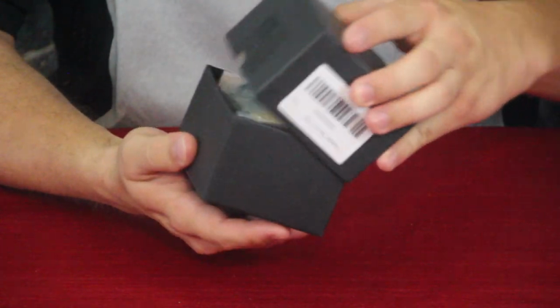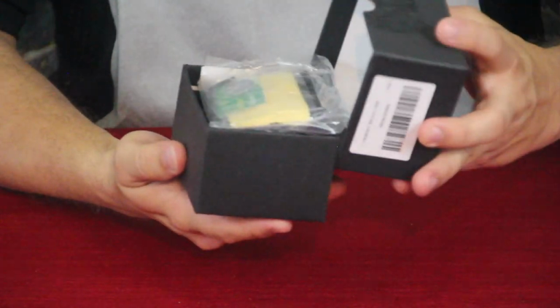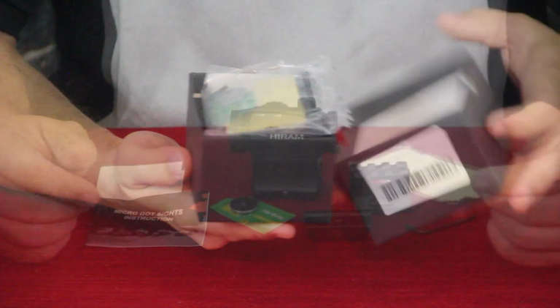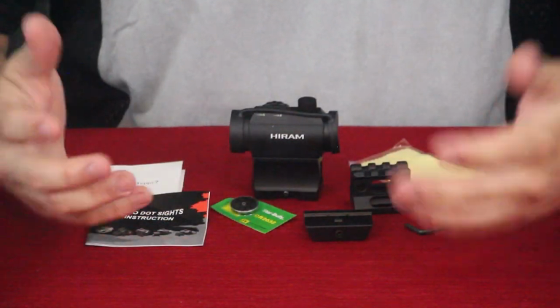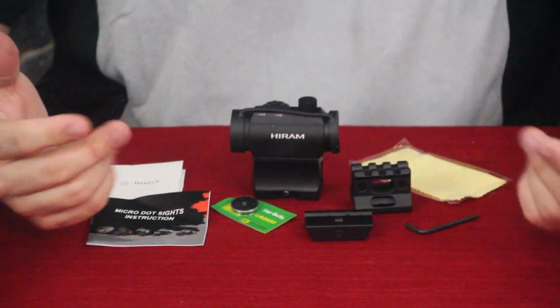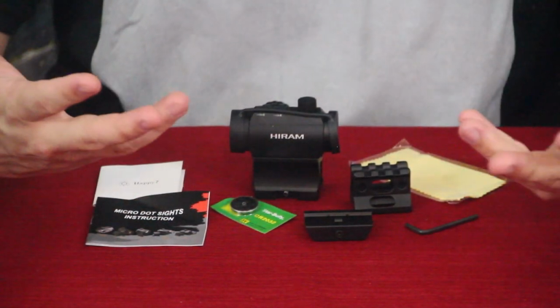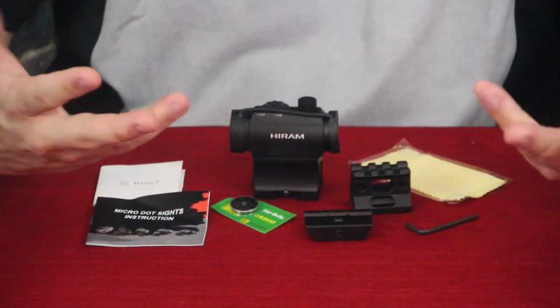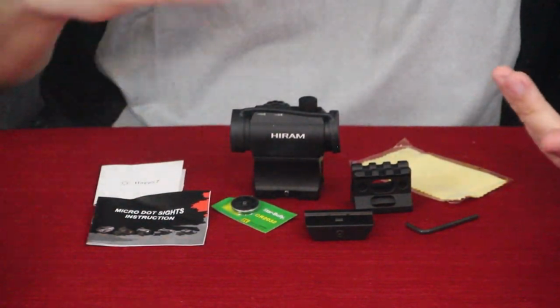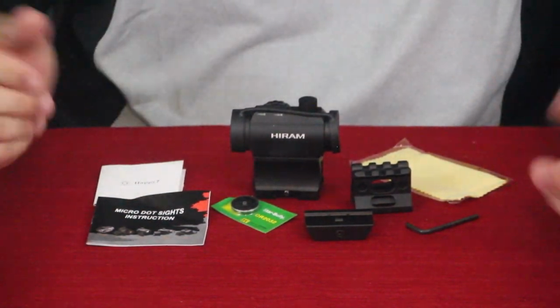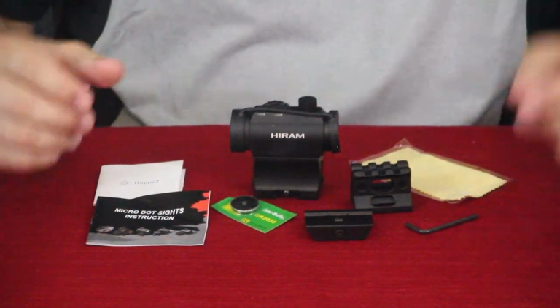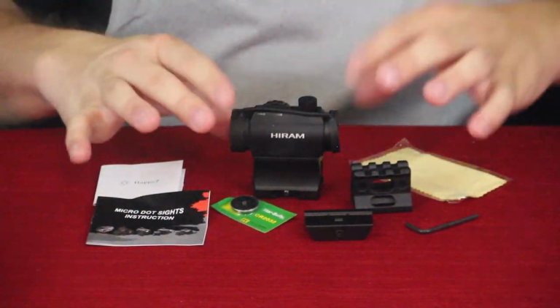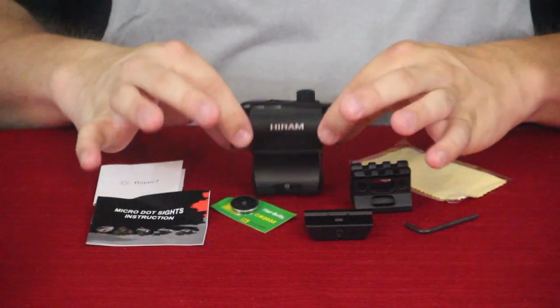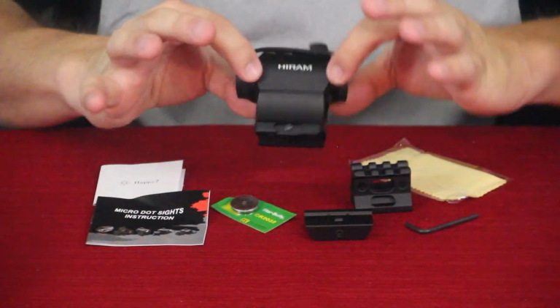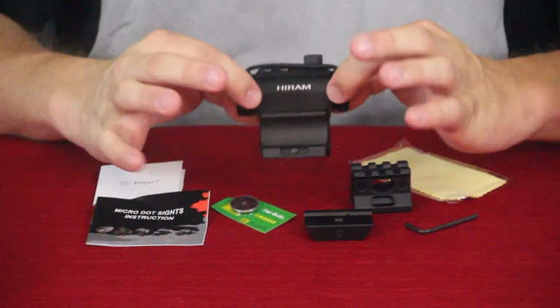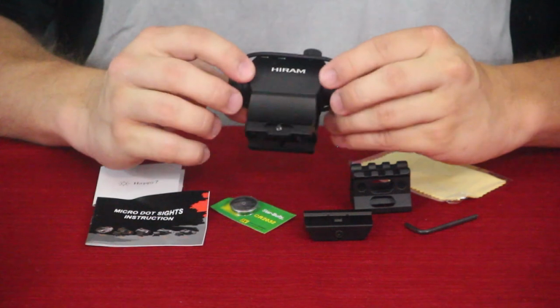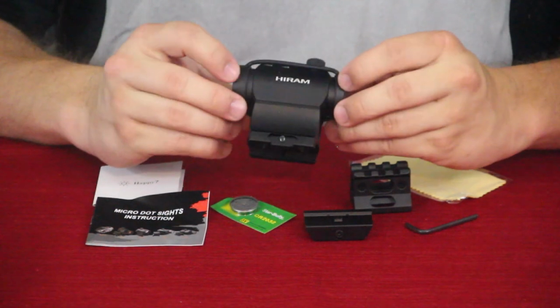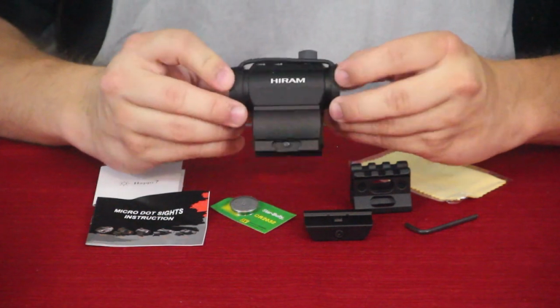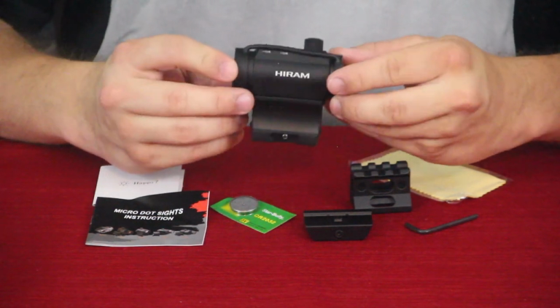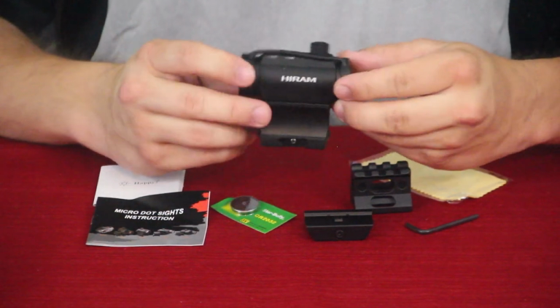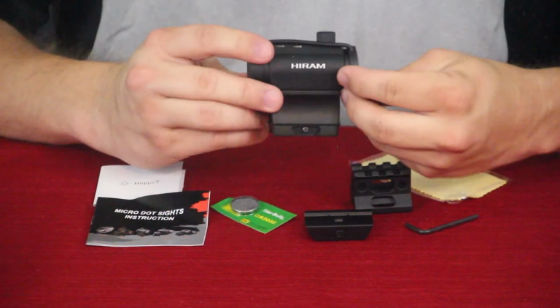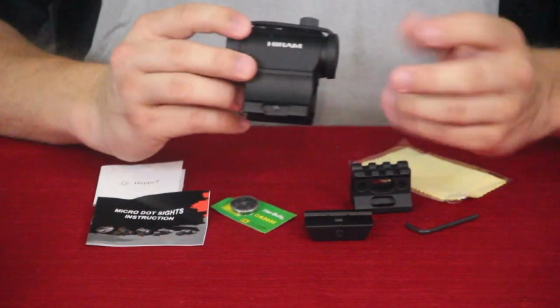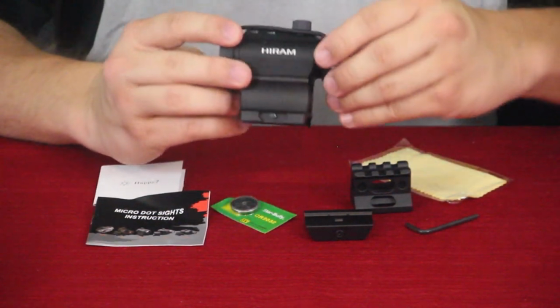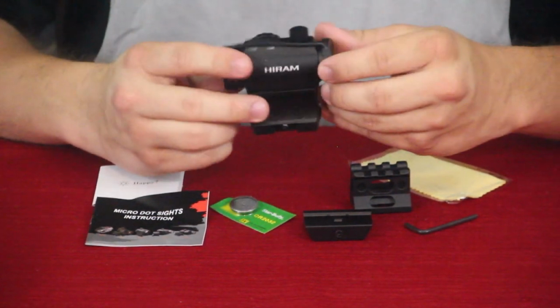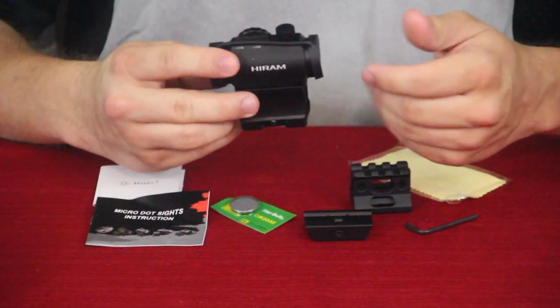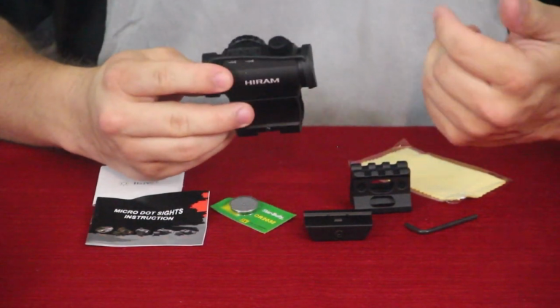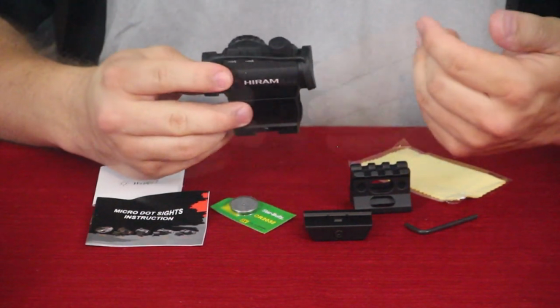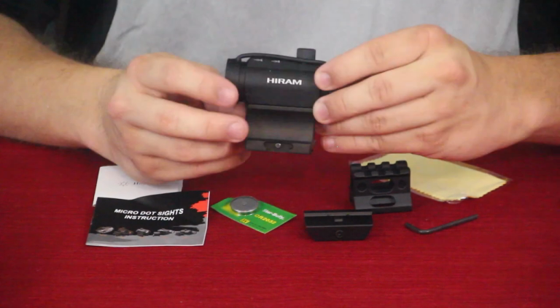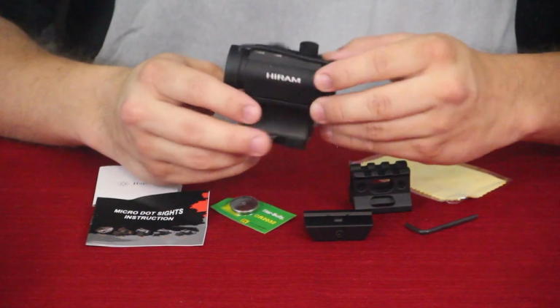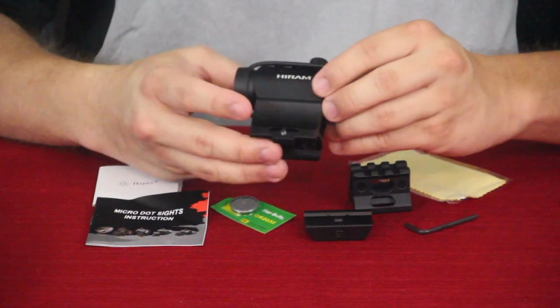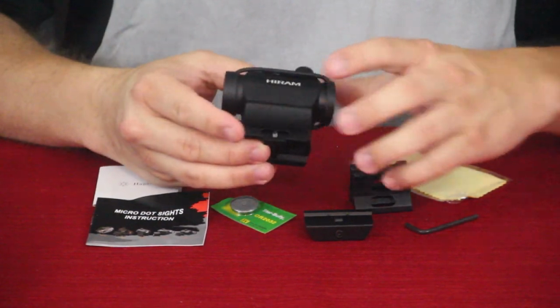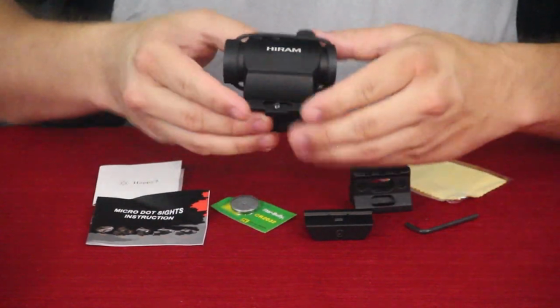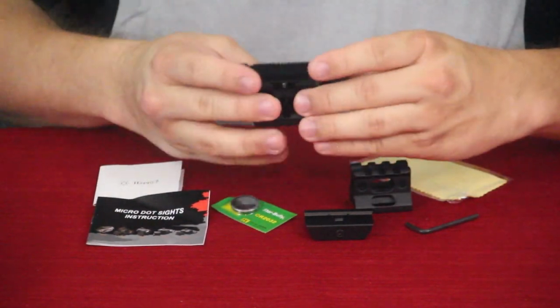Alright guys, so here we go. As you can see, this is a sight and it is by Hiram. Hiram does happen to be a subsidiary of Pinty.